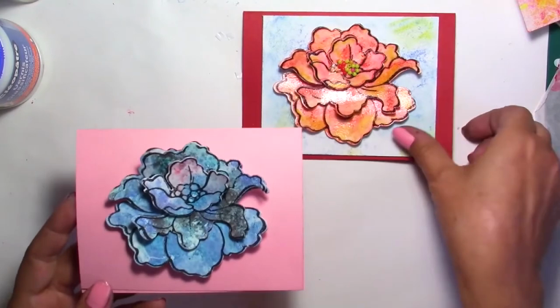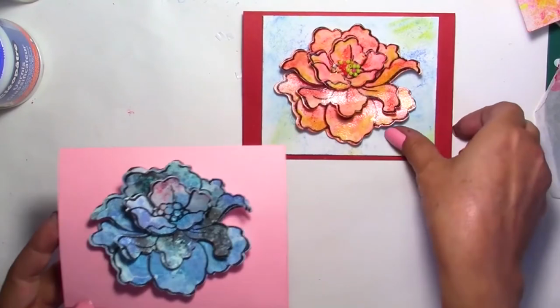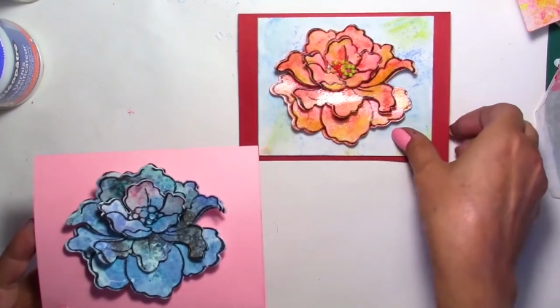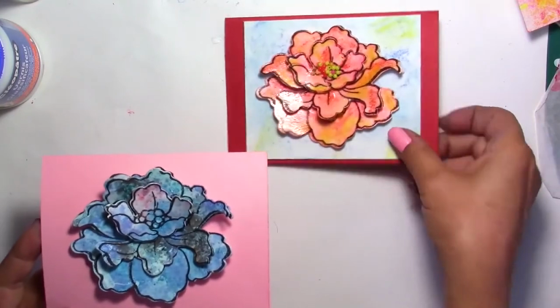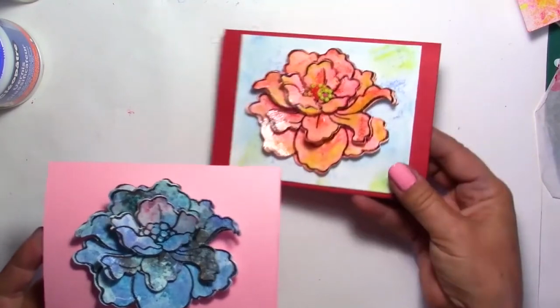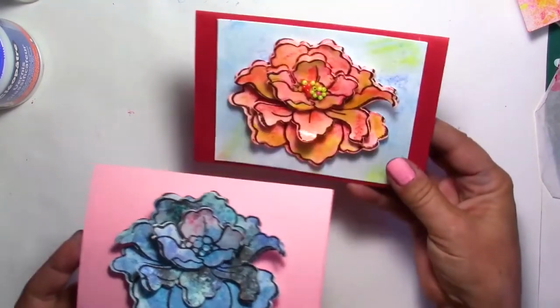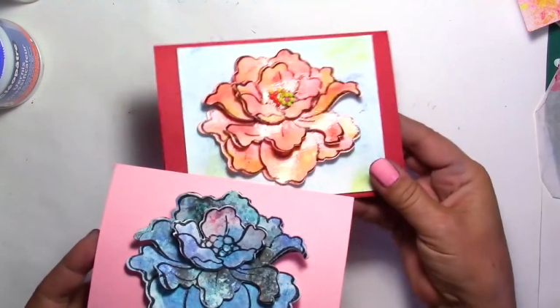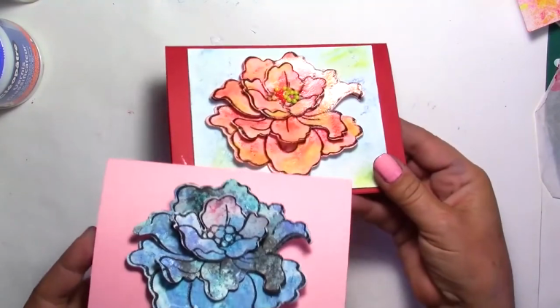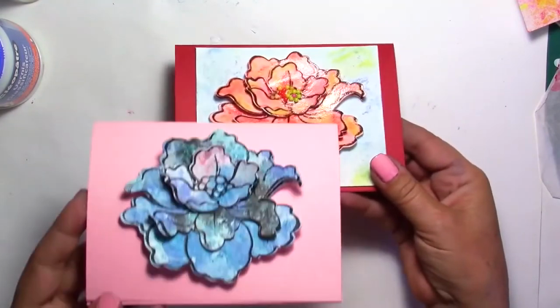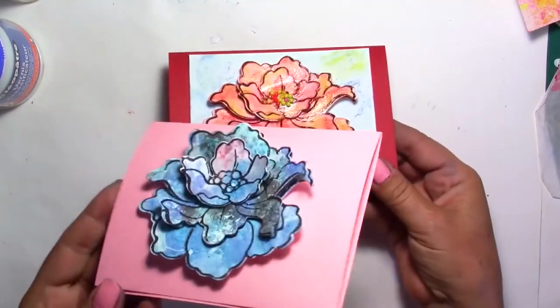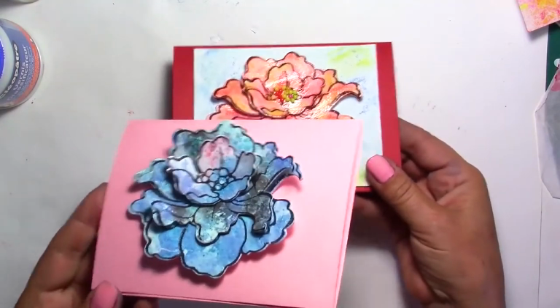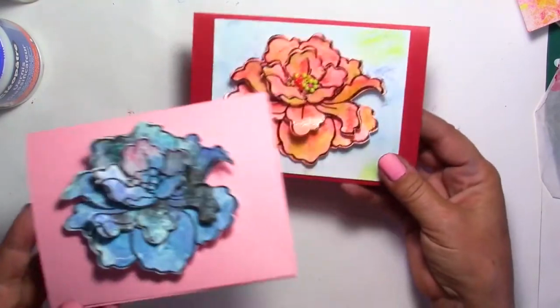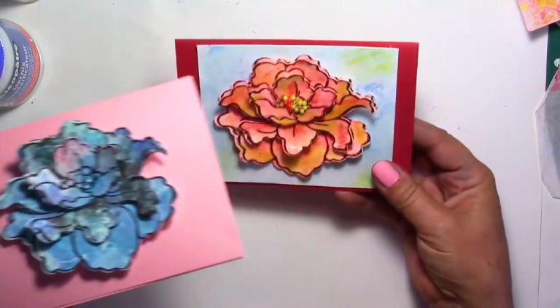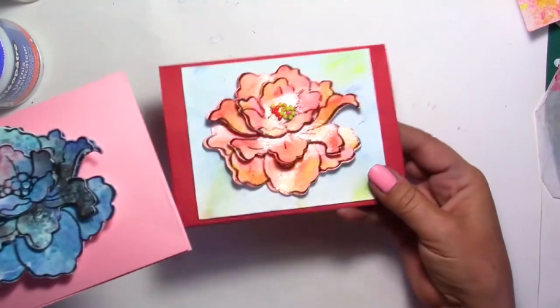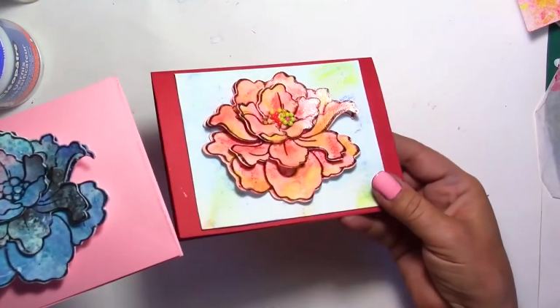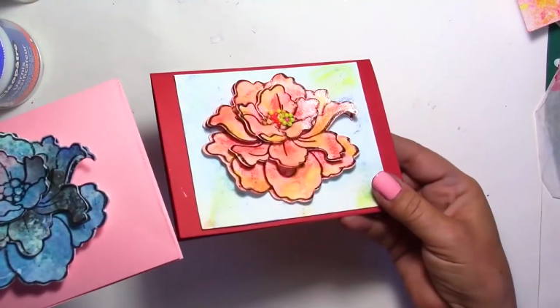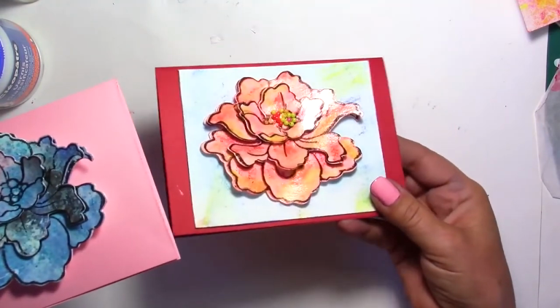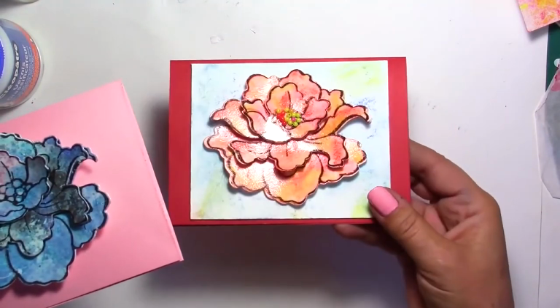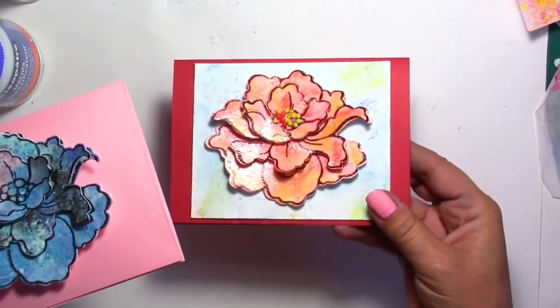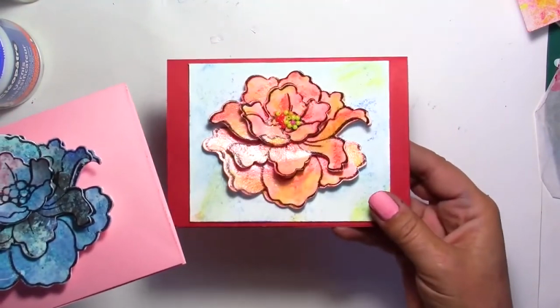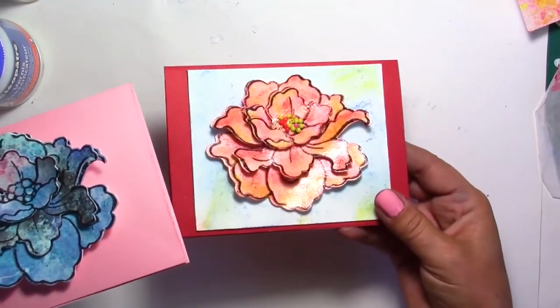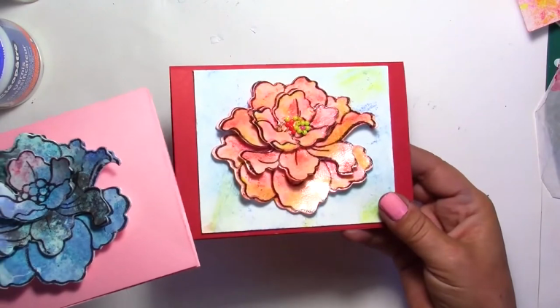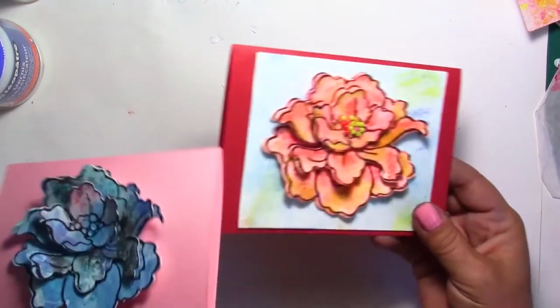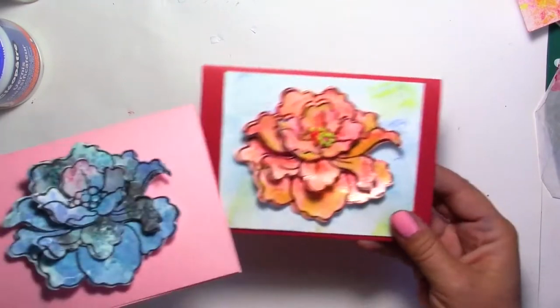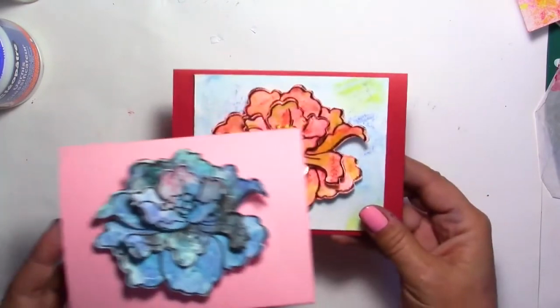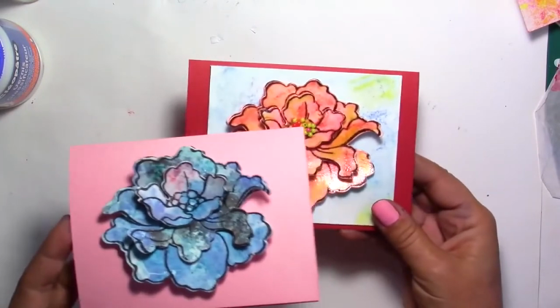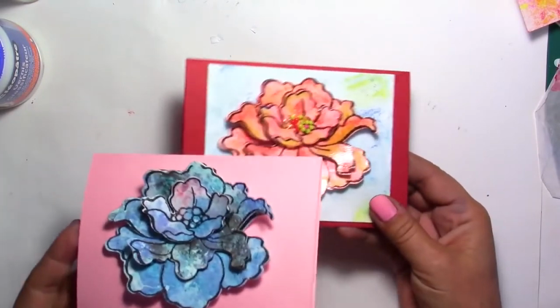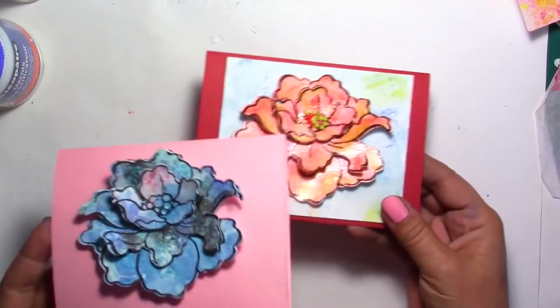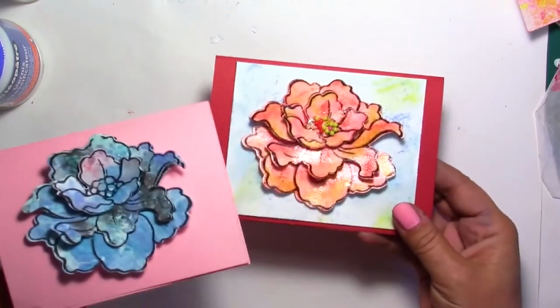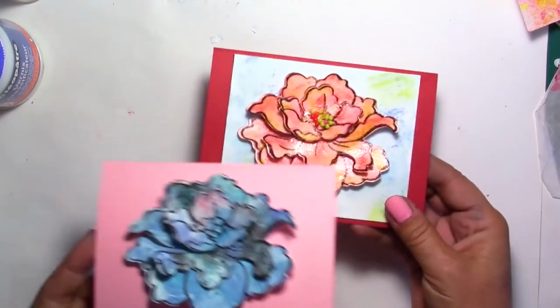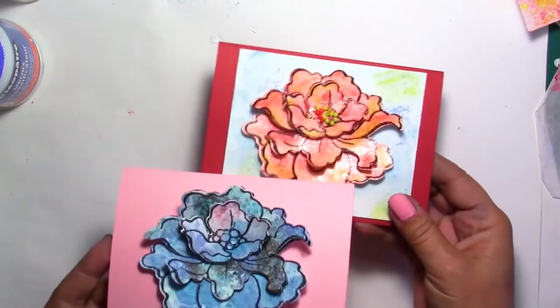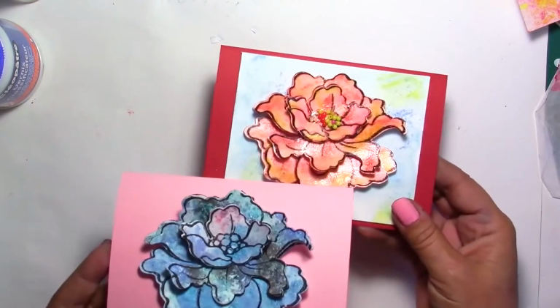Same flower, two different colors — one matte, one with glossy varnish on top. This is optional; it's what you prefer.